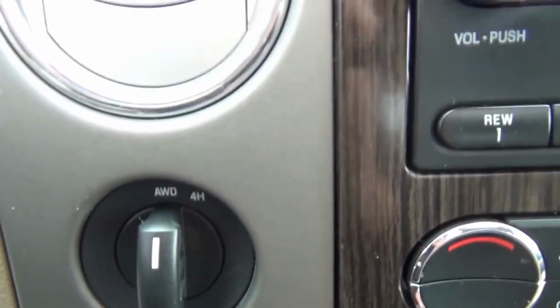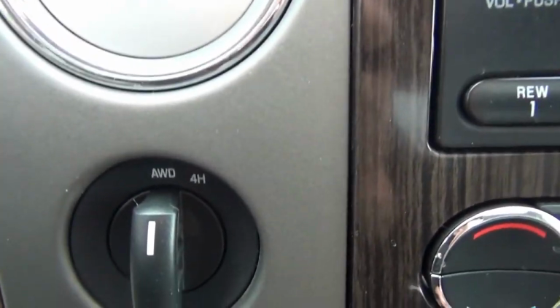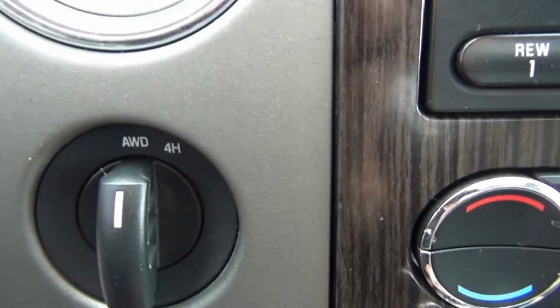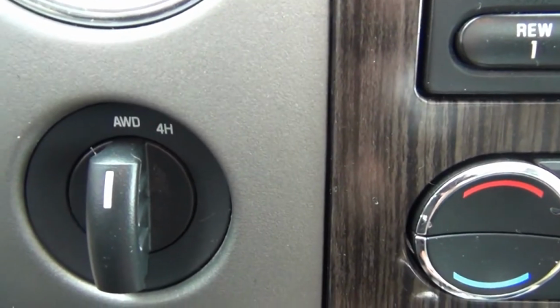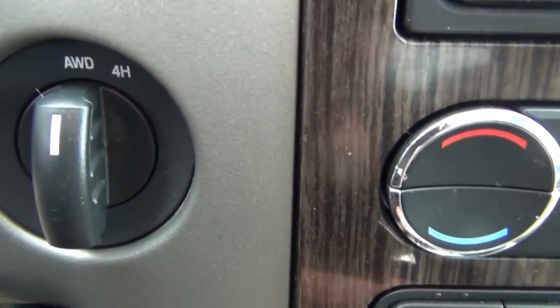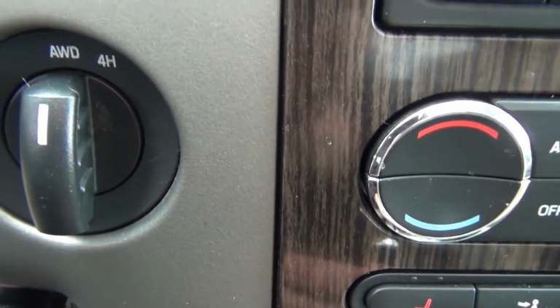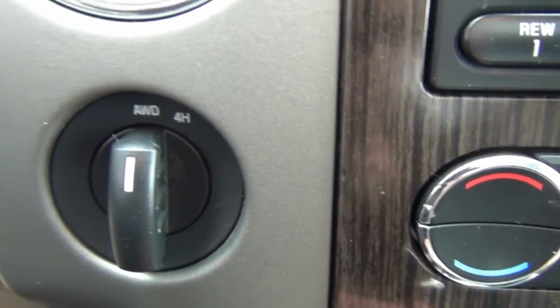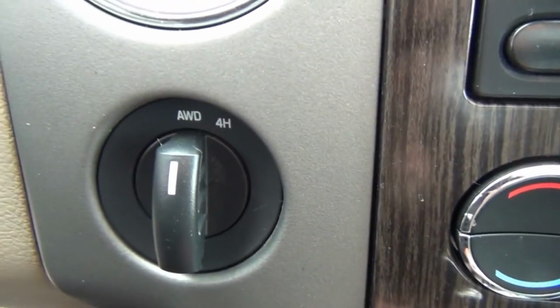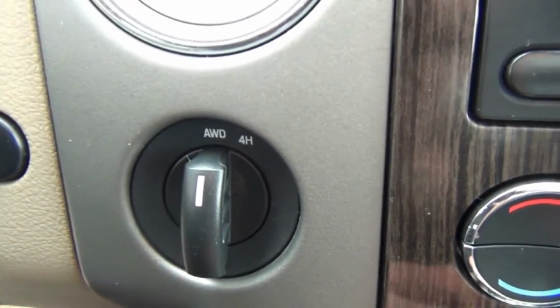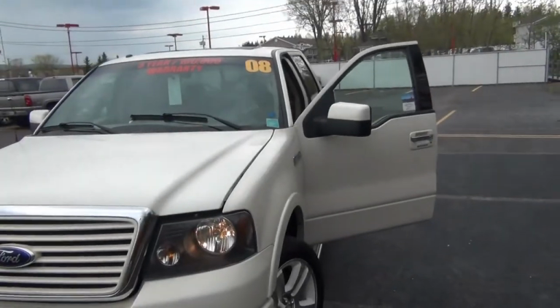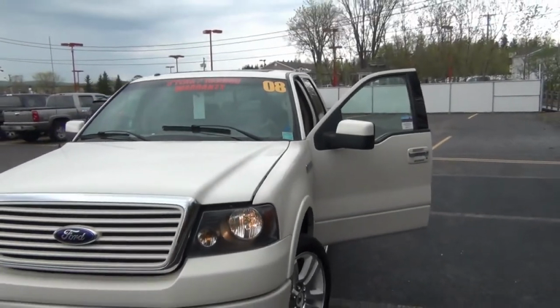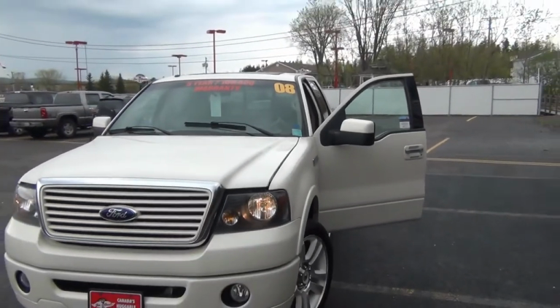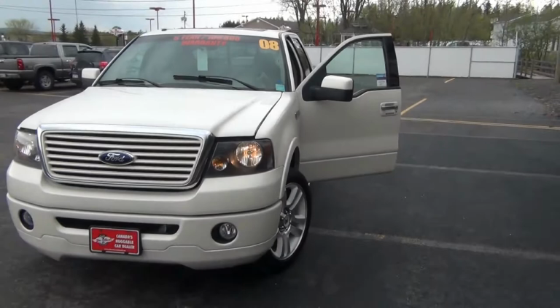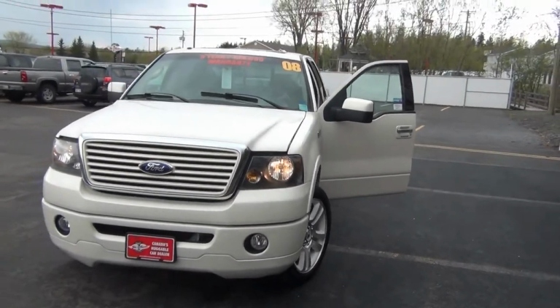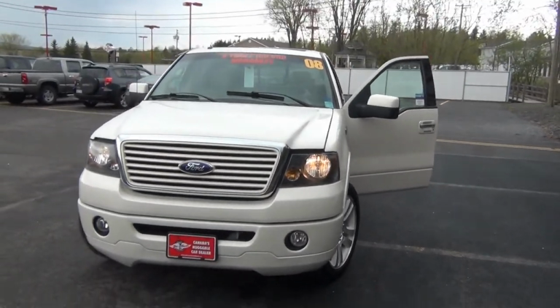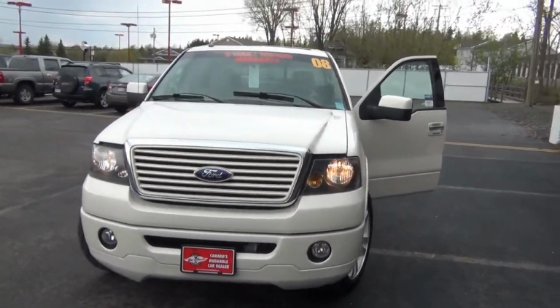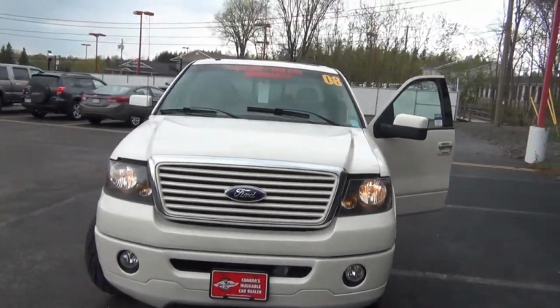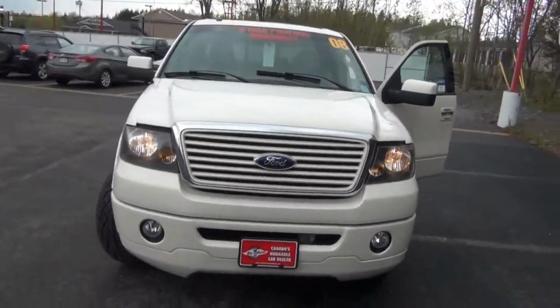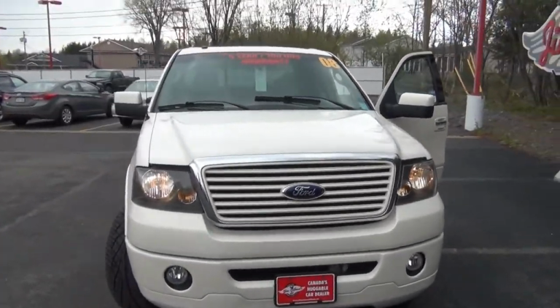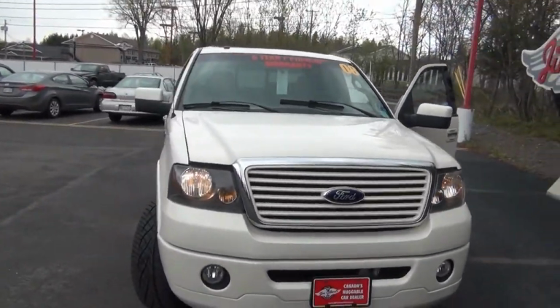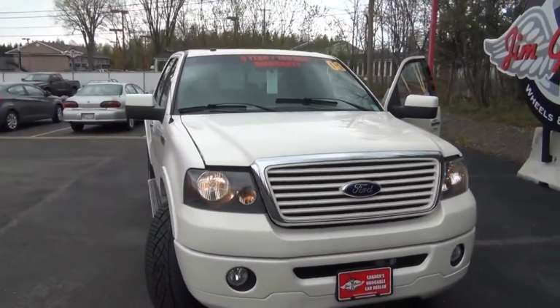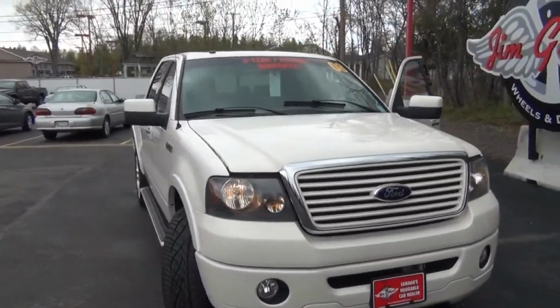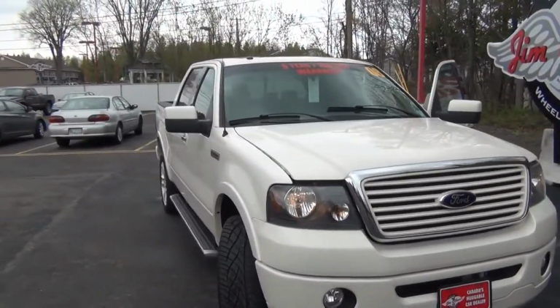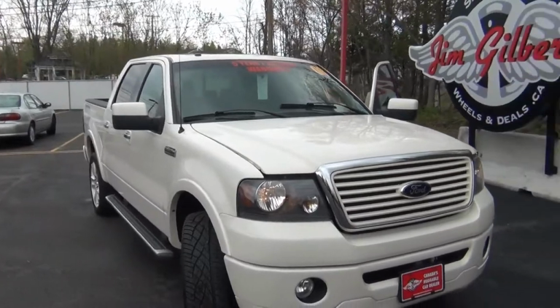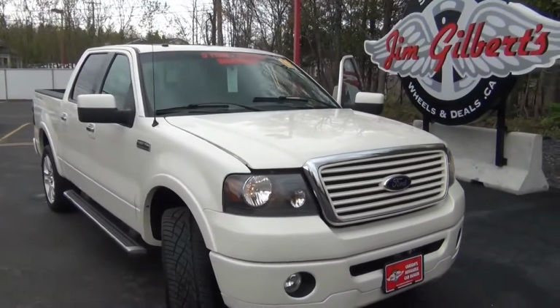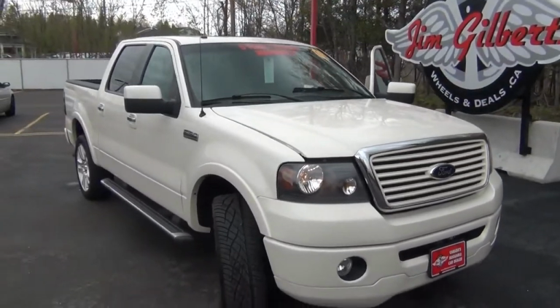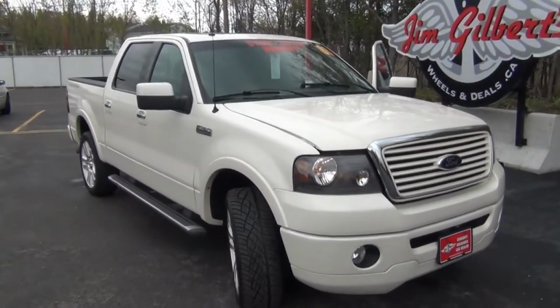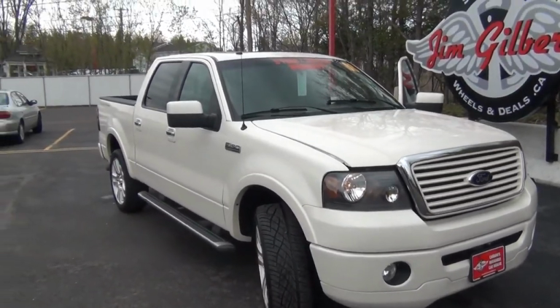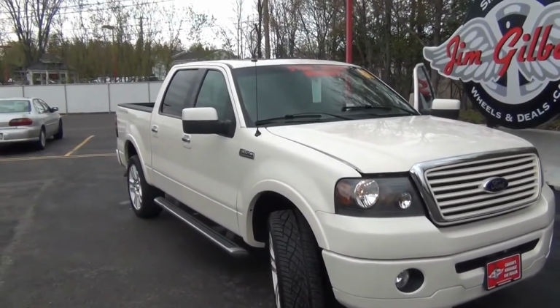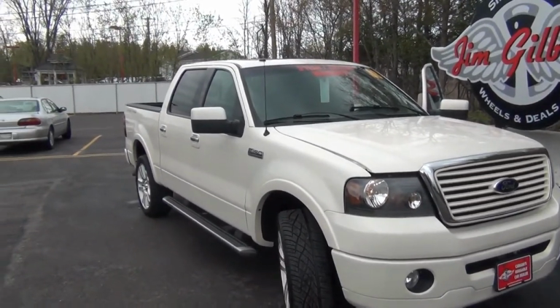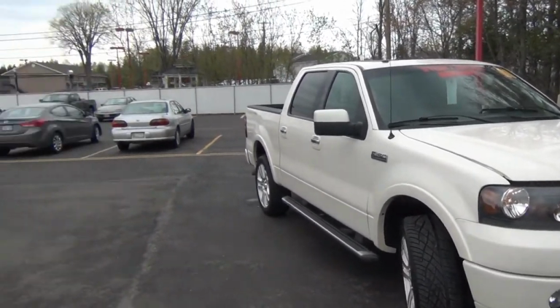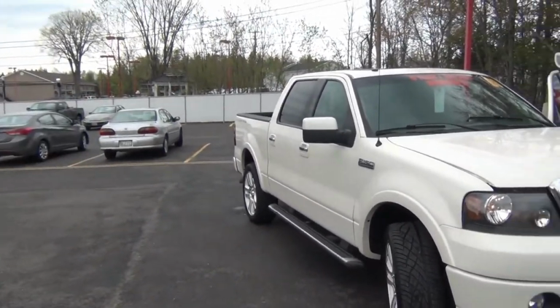And this truck is all-wheel drive, or your four-high. Okay, guys — so the outside of the vehicle. Again, this is the deal of the week. It has been reduced. This vehicle is selling for $27,900, and it is the limited edition.